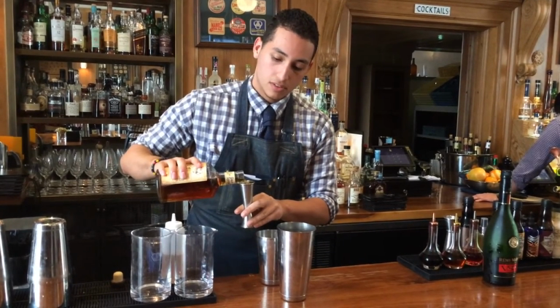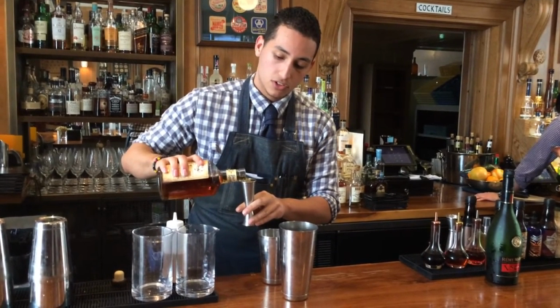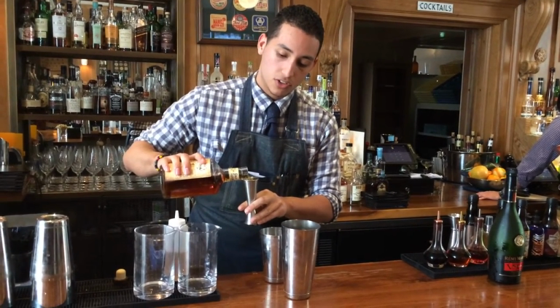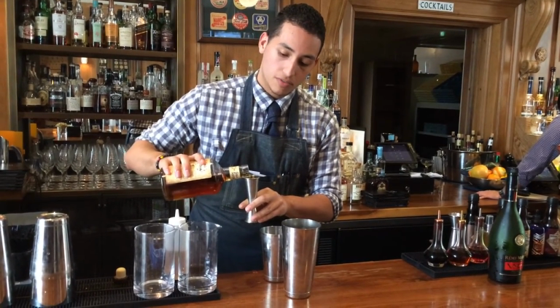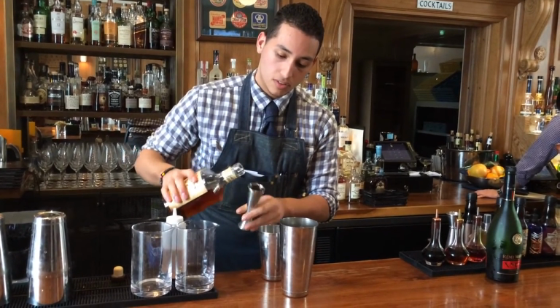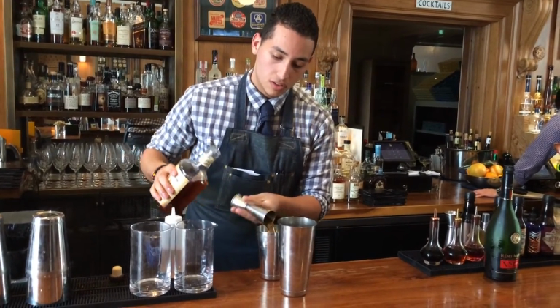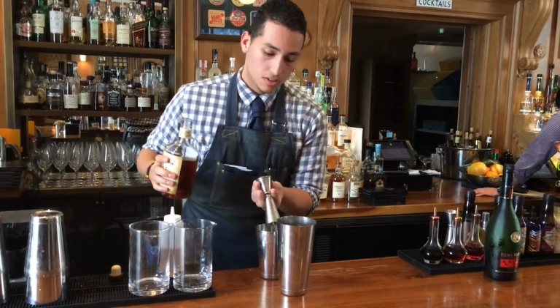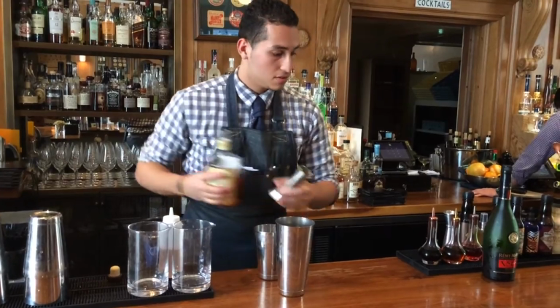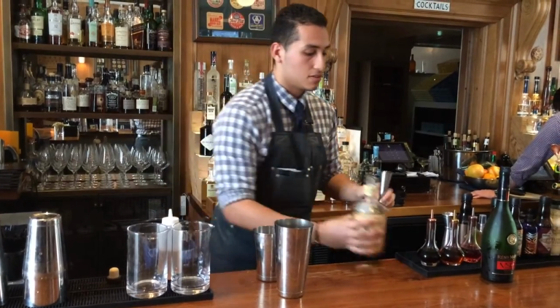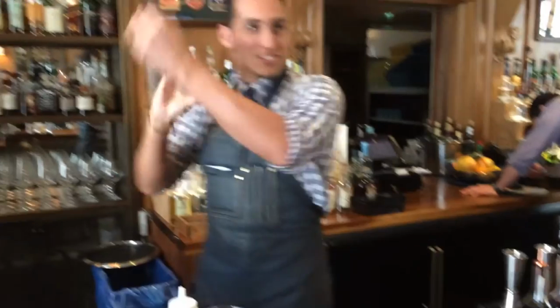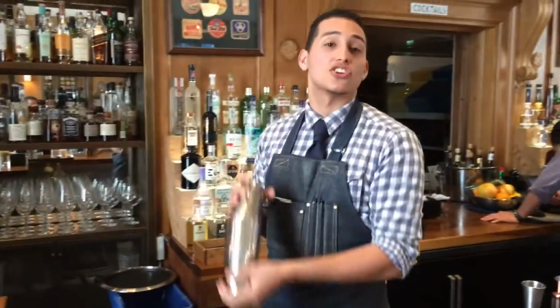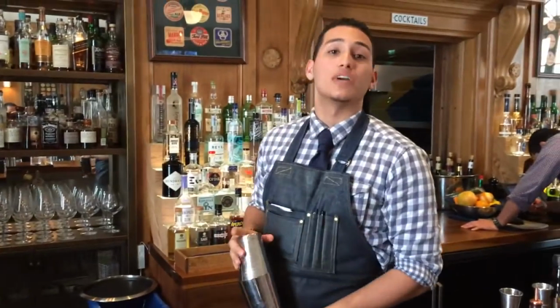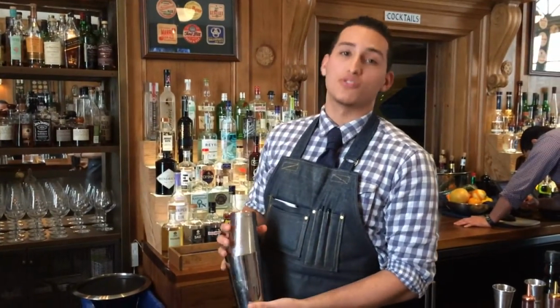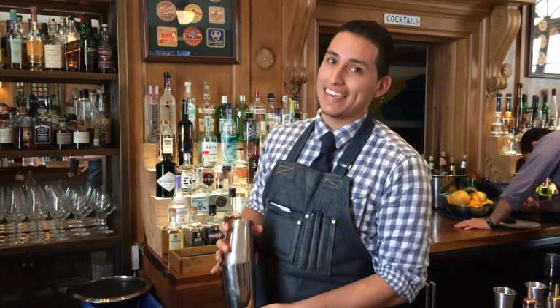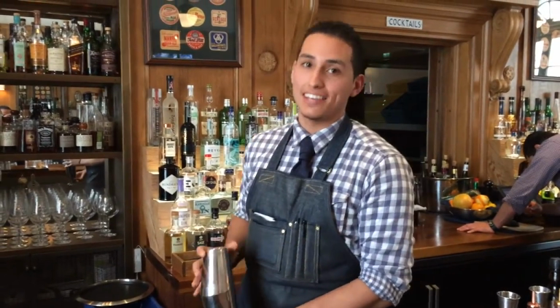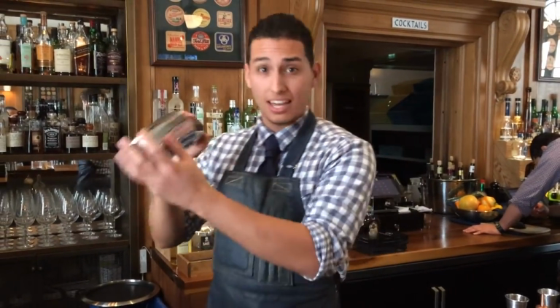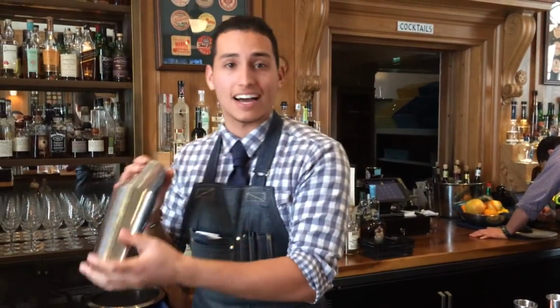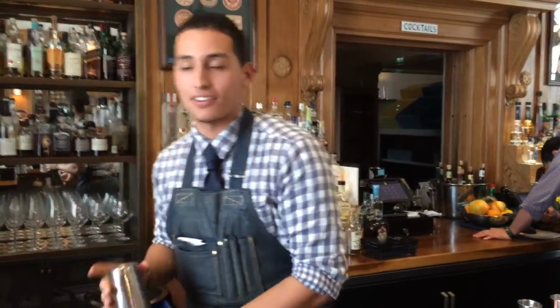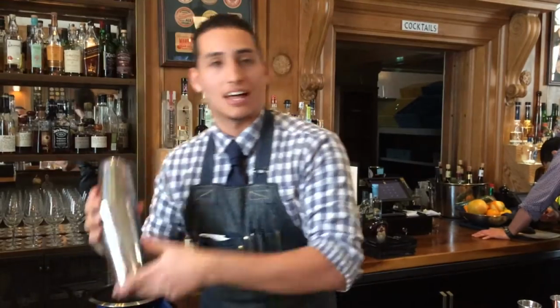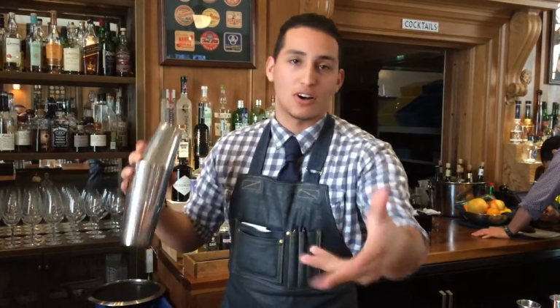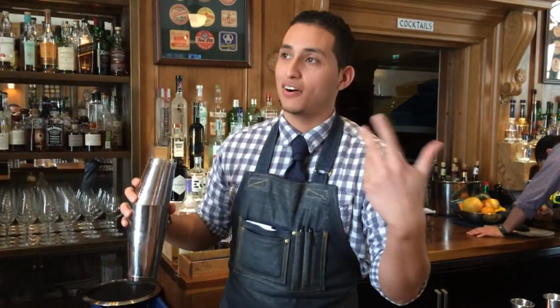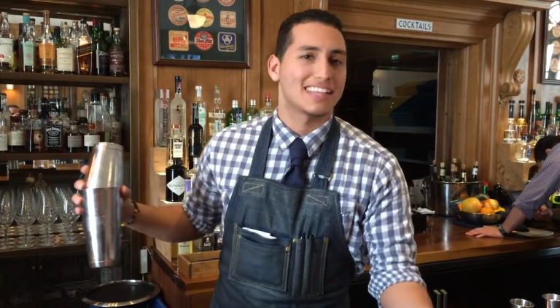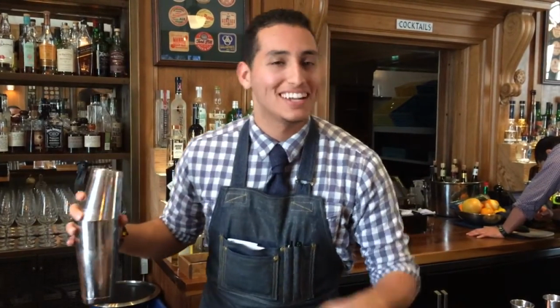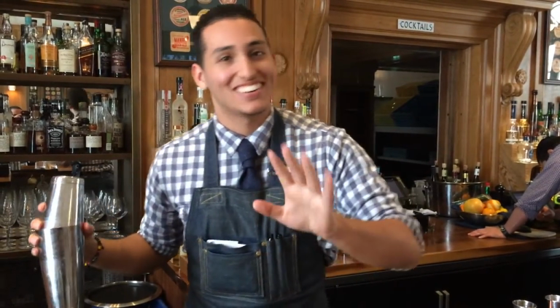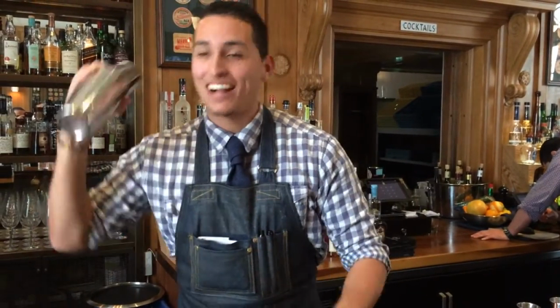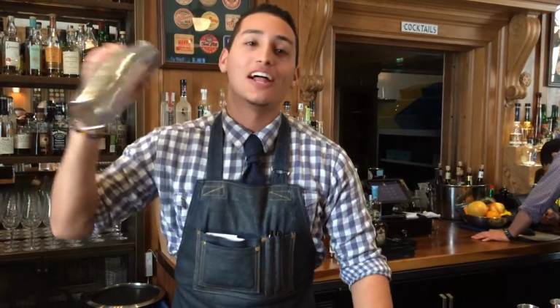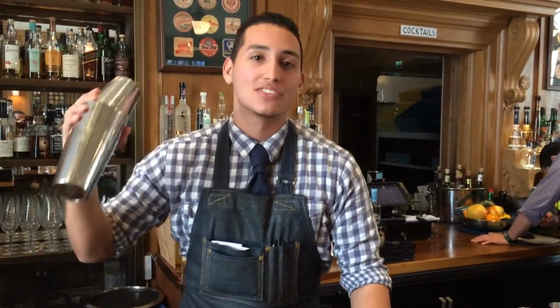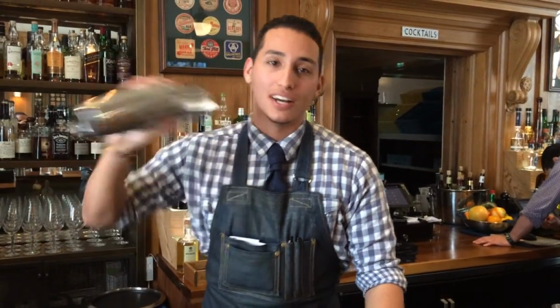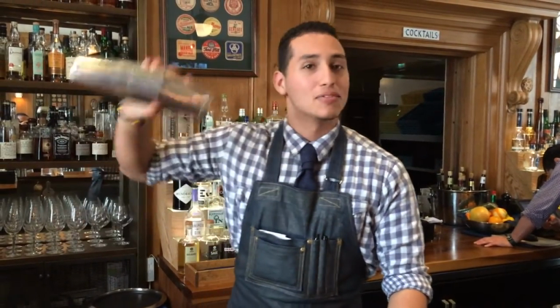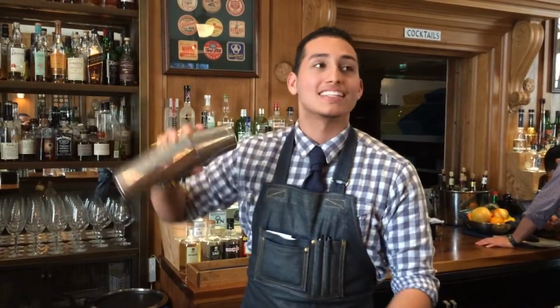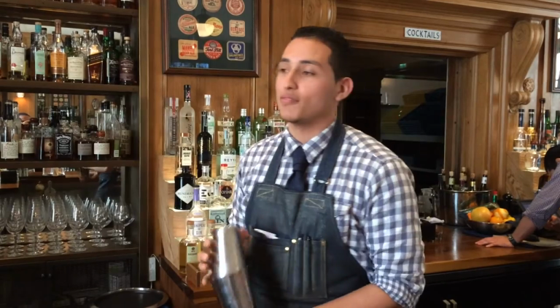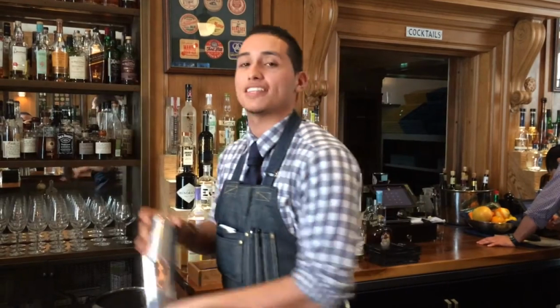So, just to finish off — this is just to emulsify the egg into the cocktail. A lot of people talk about, oh, salmonella. No, no, no. The alcohol helps to prevent any type of infection like that.